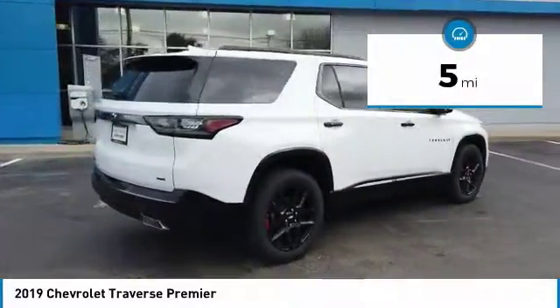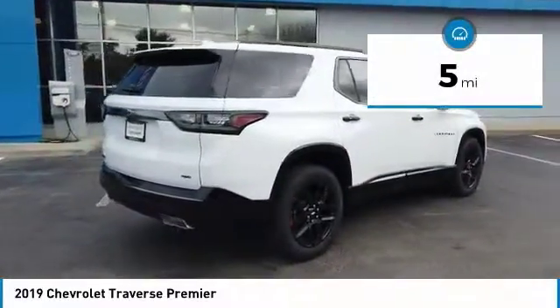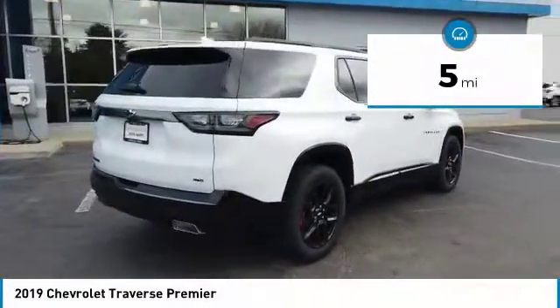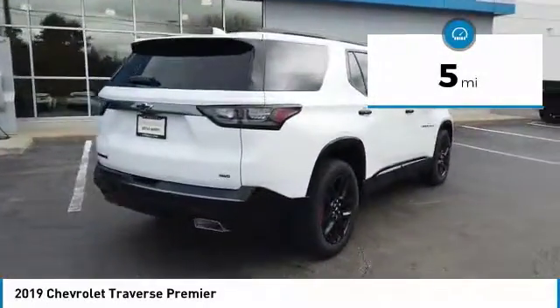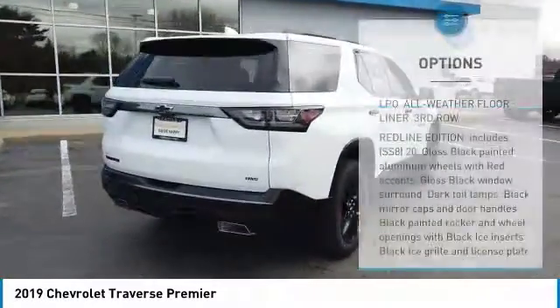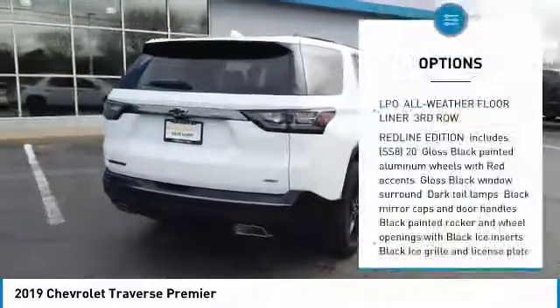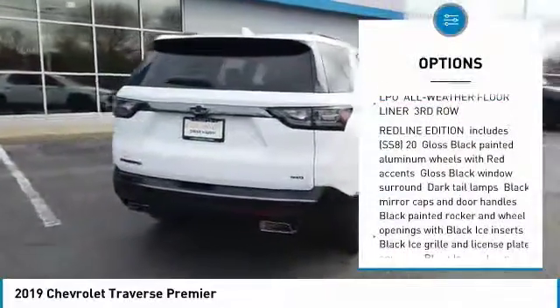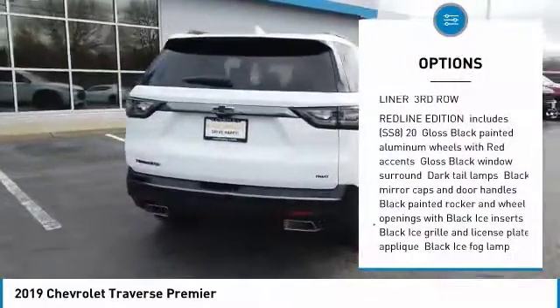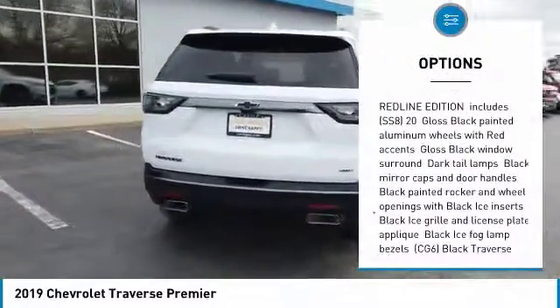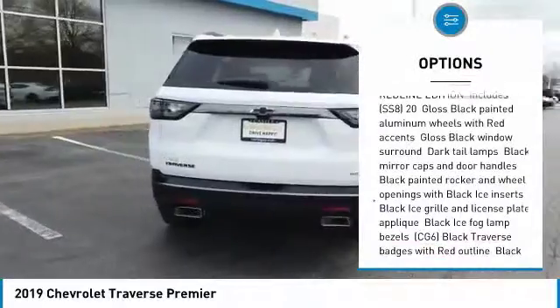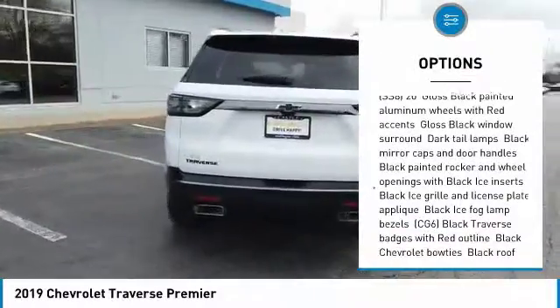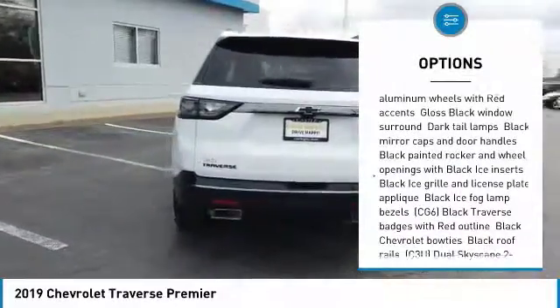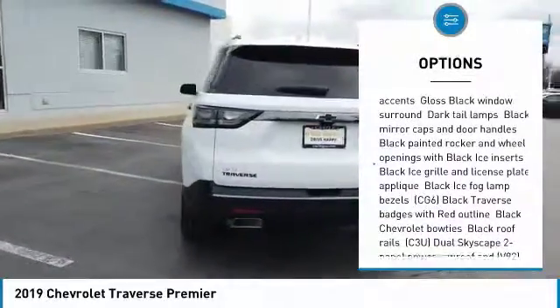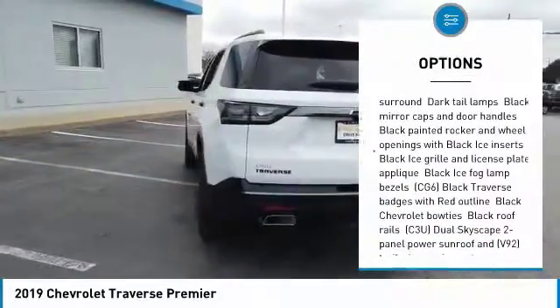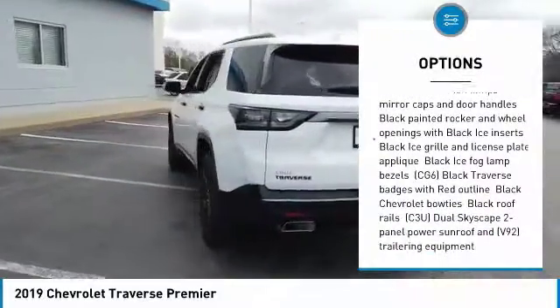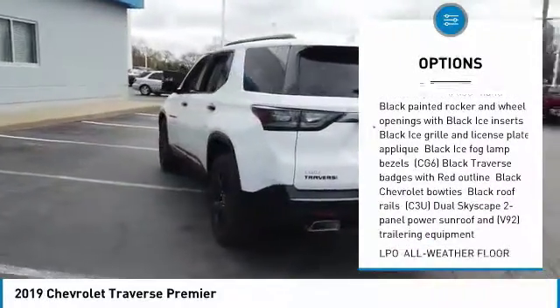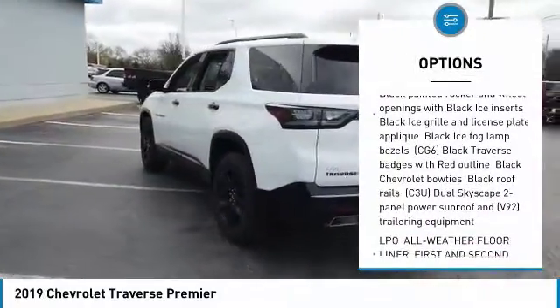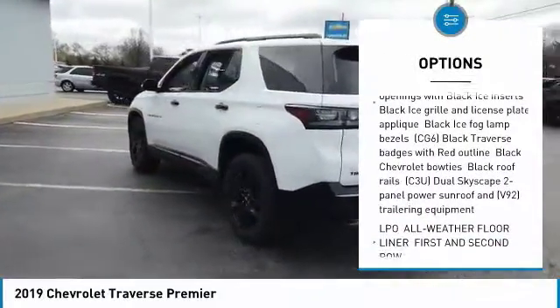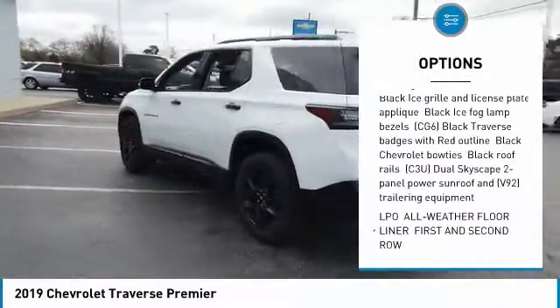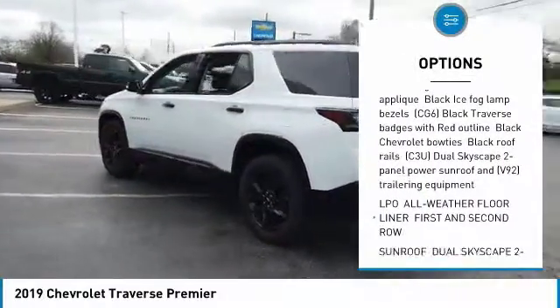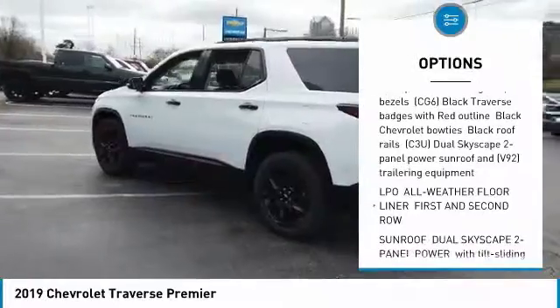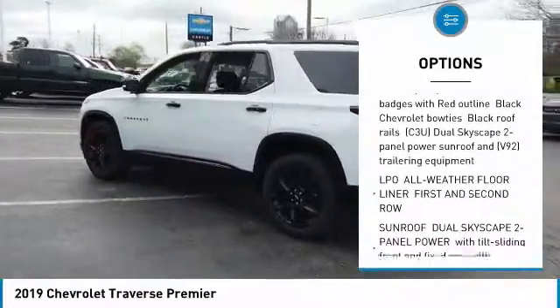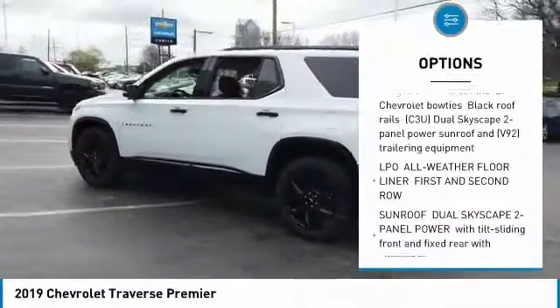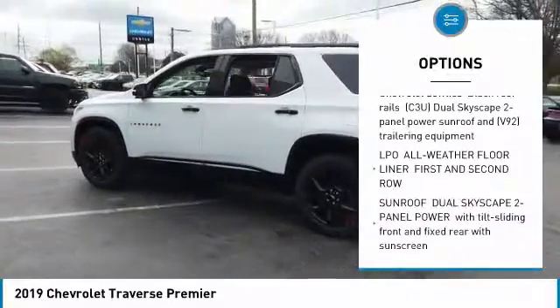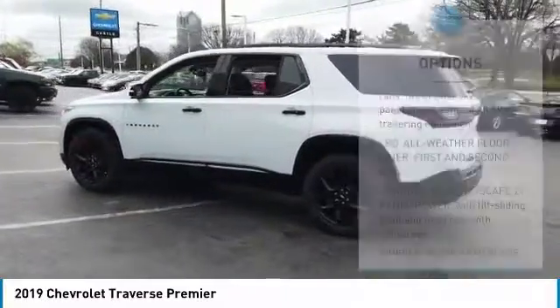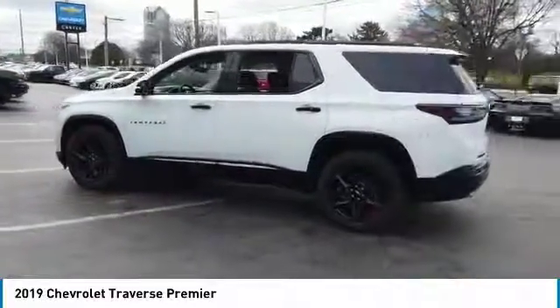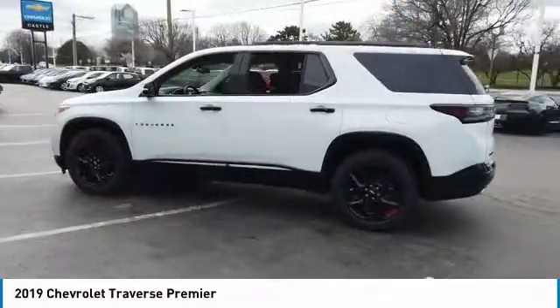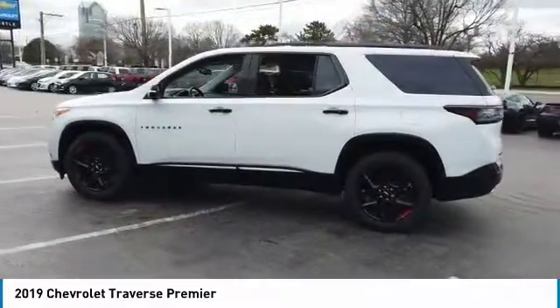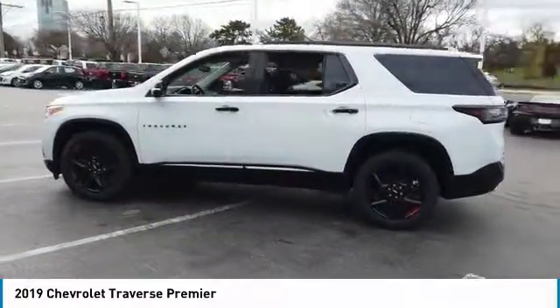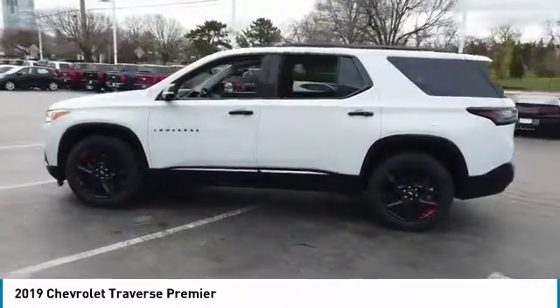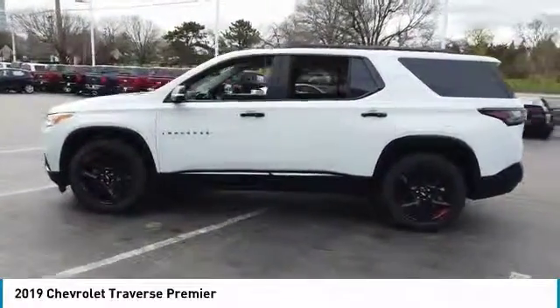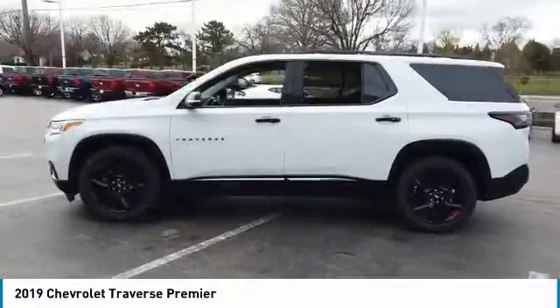Here are some of this vehicle's great options: power lift gate, anti-lock braking system, tow hitch, navigation system, lane departure warning, all-wheel drive, Bluetooth, four-wheel disc brakes, aluminum wheels, and a premium sound system.